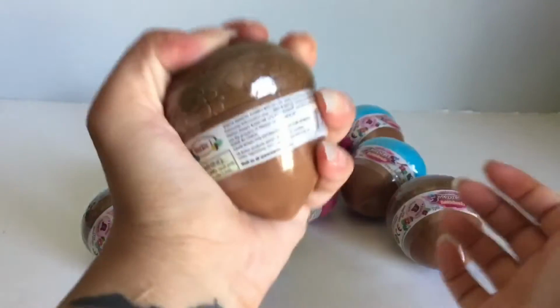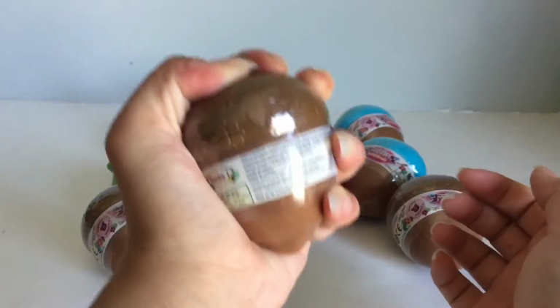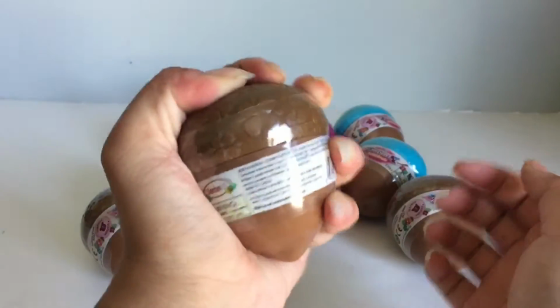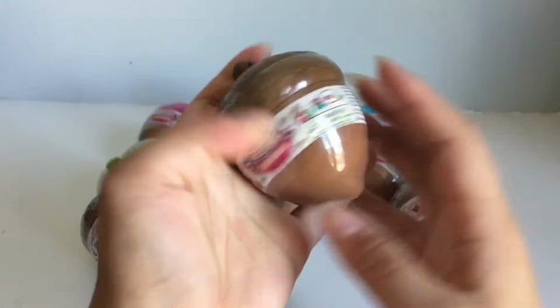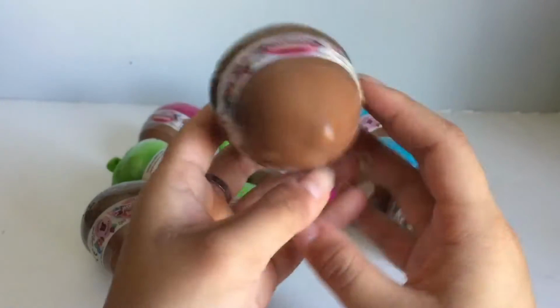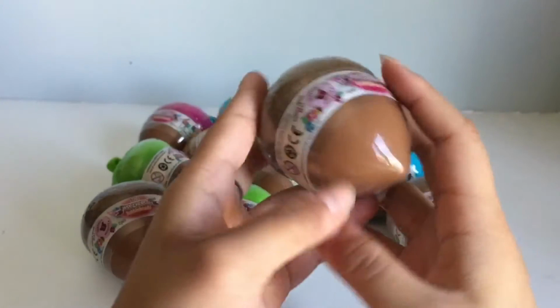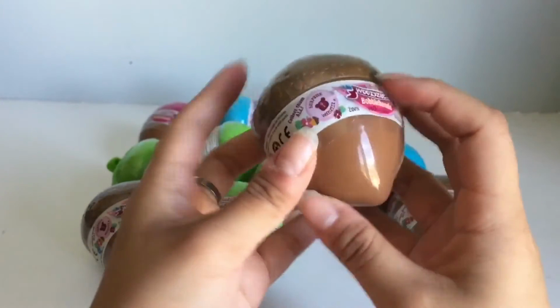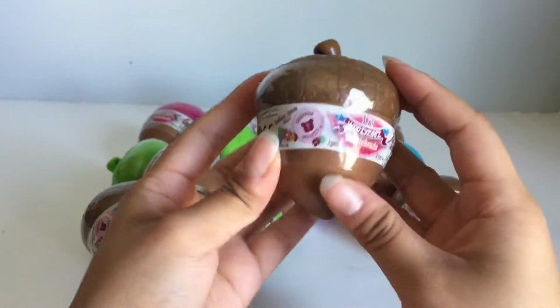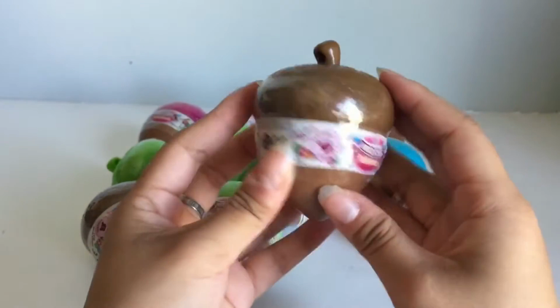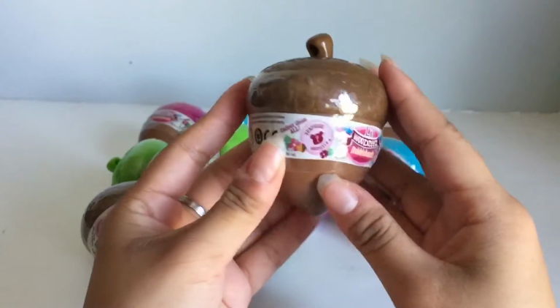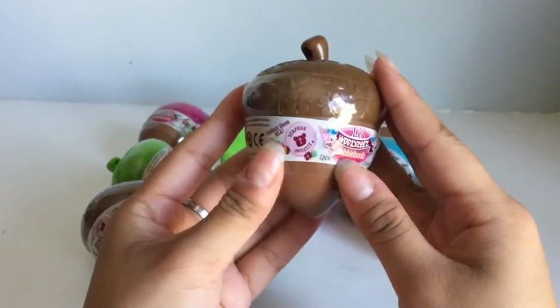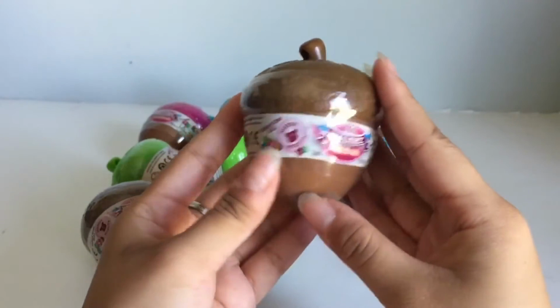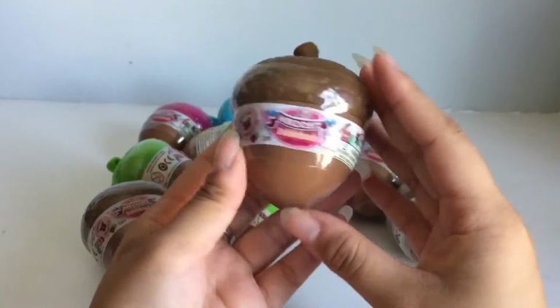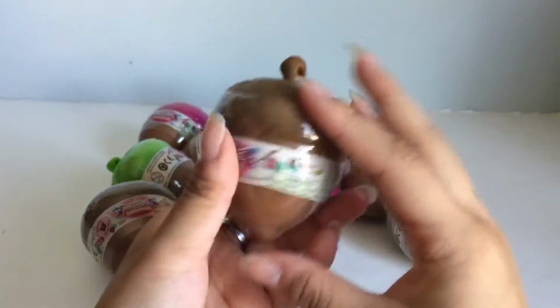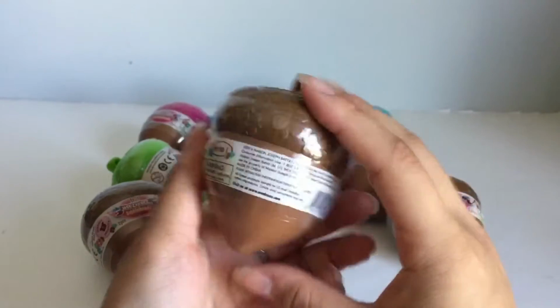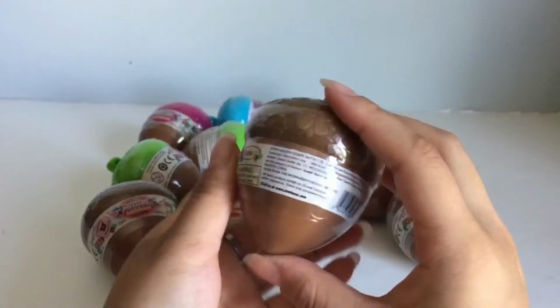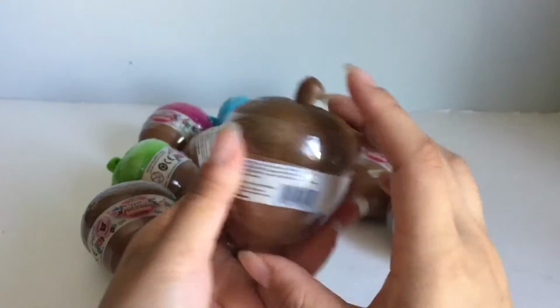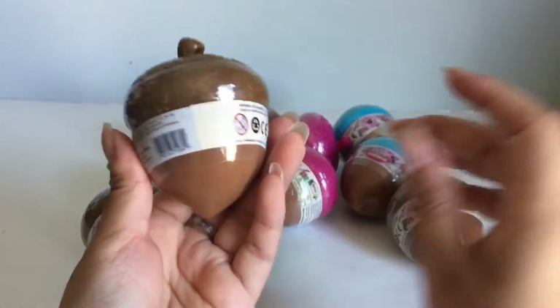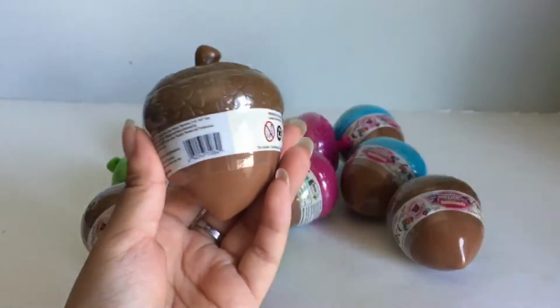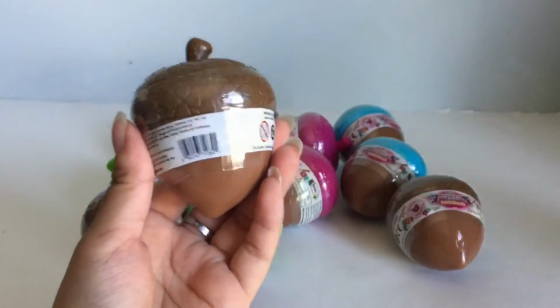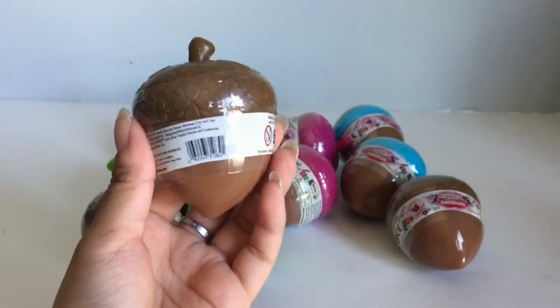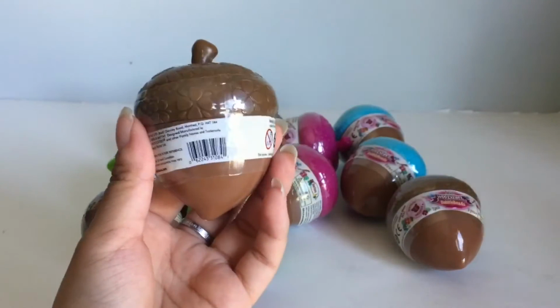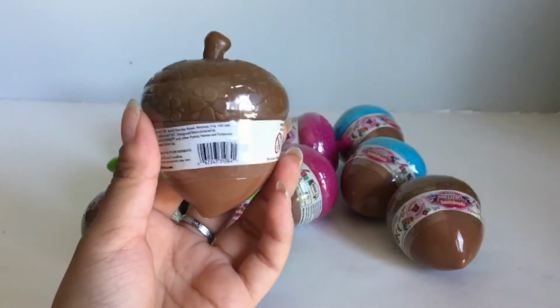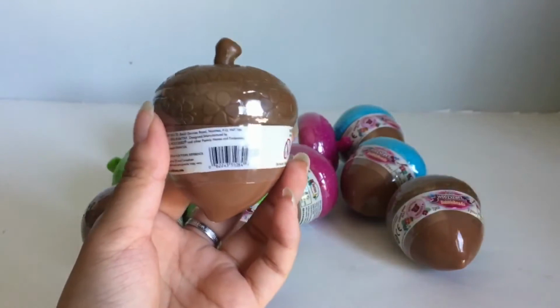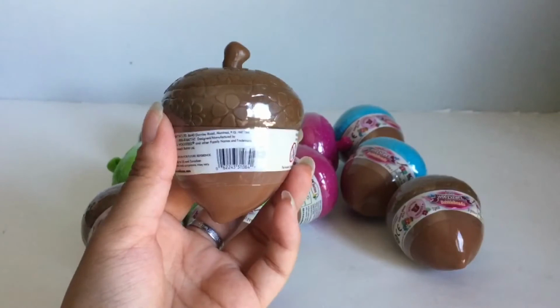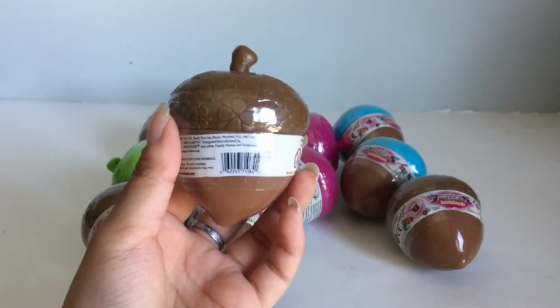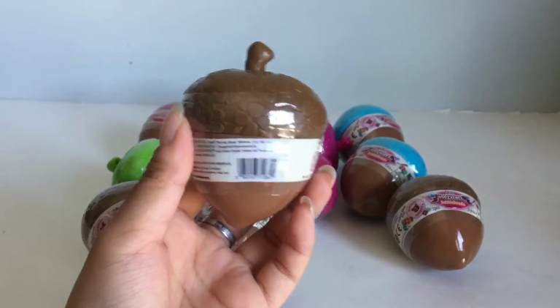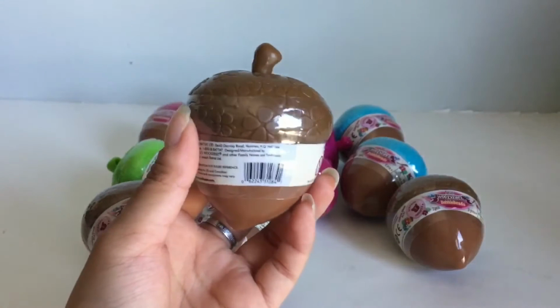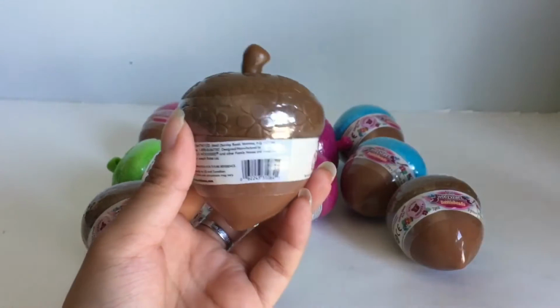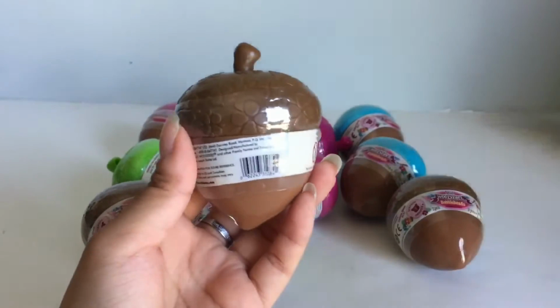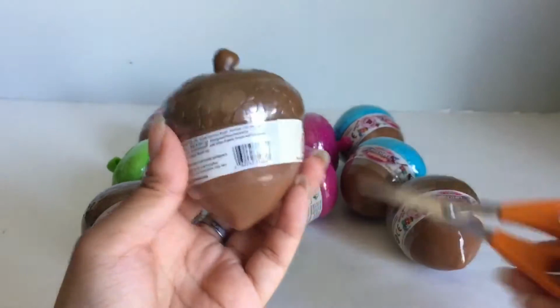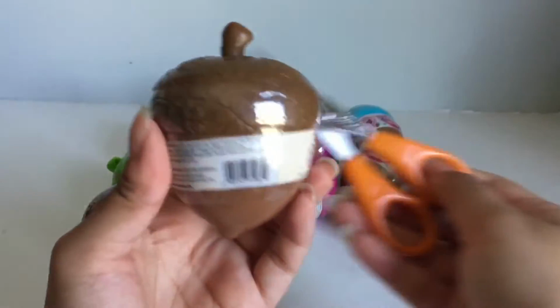These are pretty big though. And I found these at Target. I think Target is like the only place that carries Lil Woodseys.